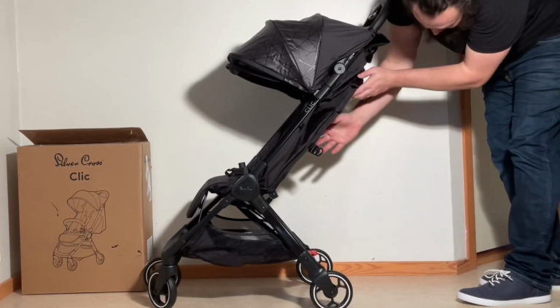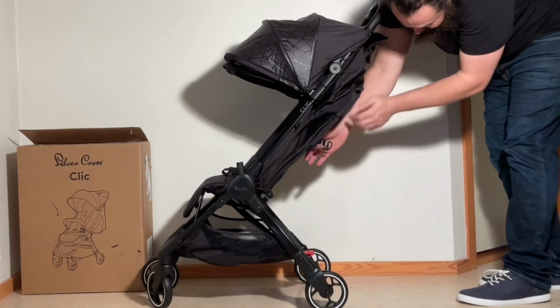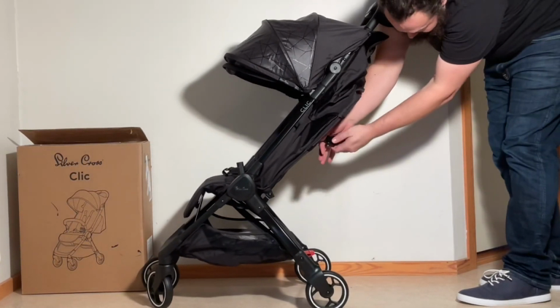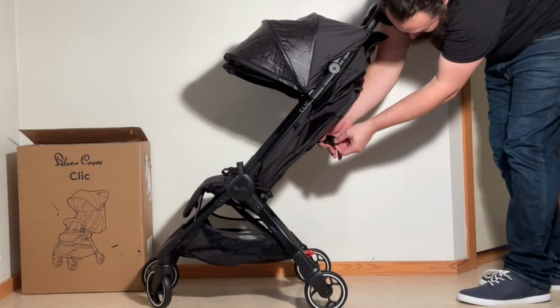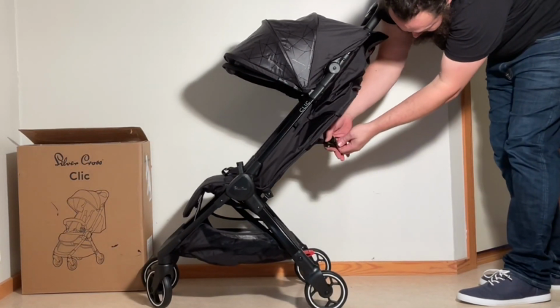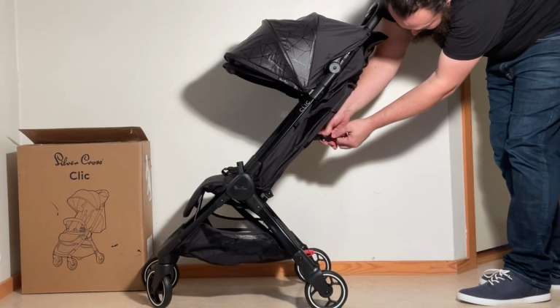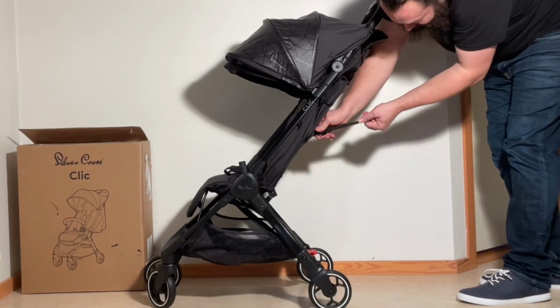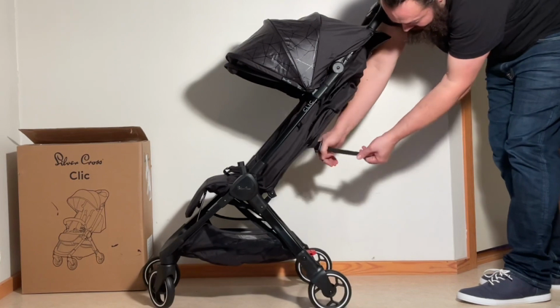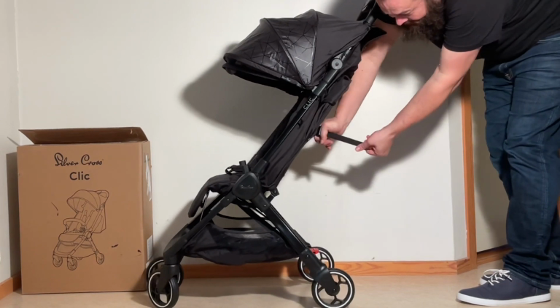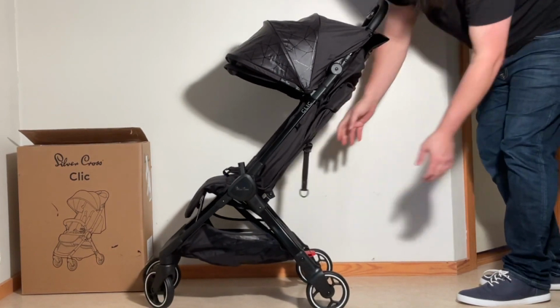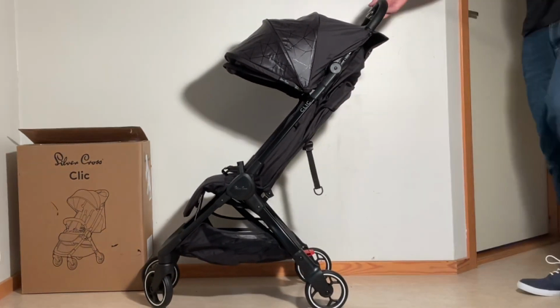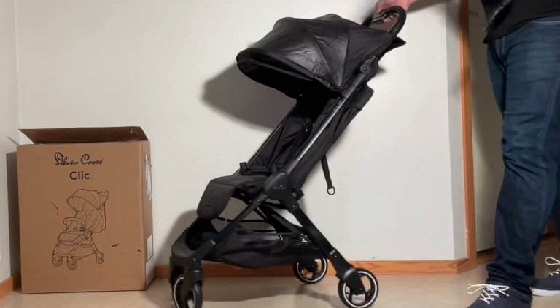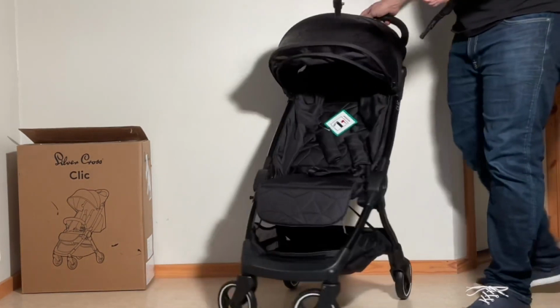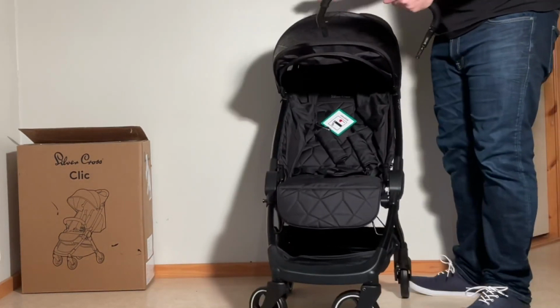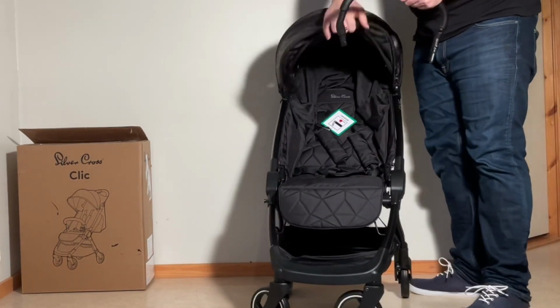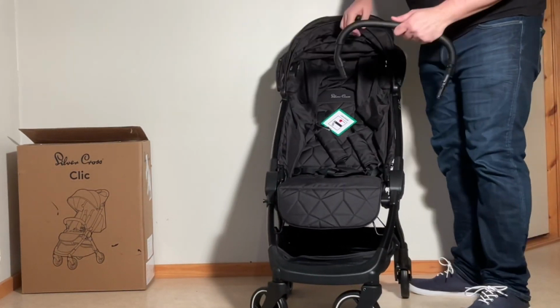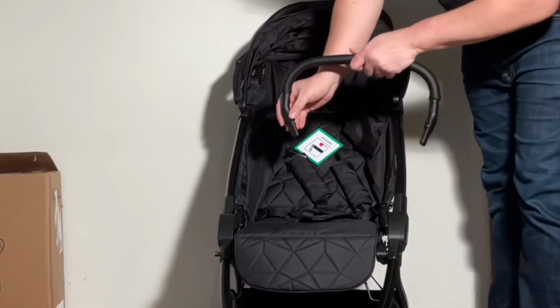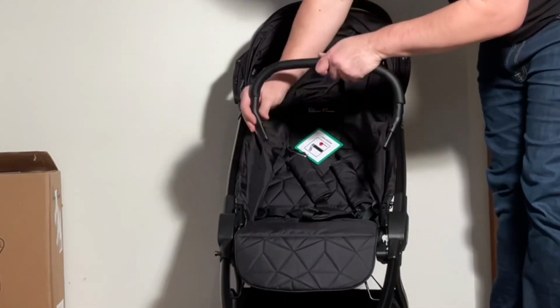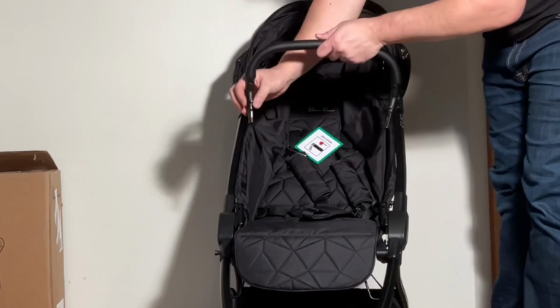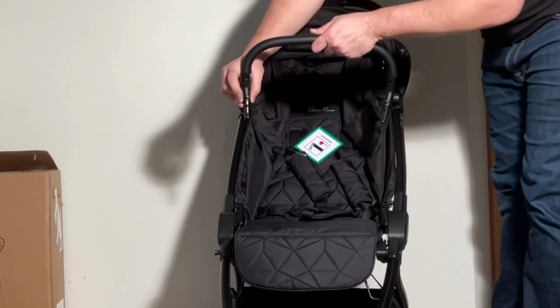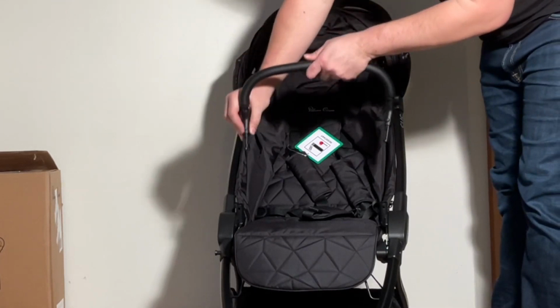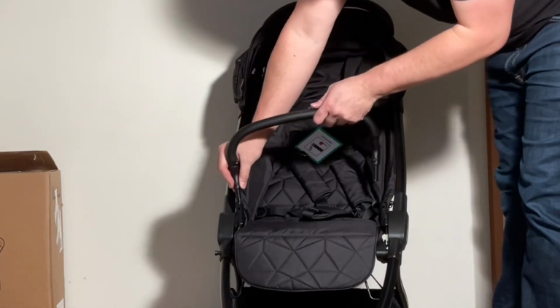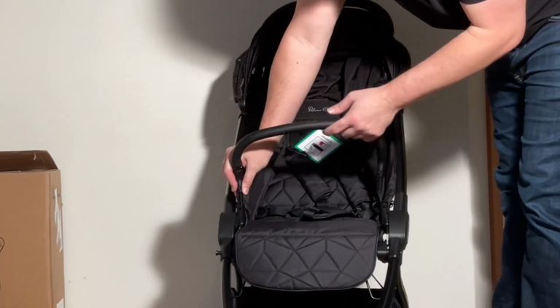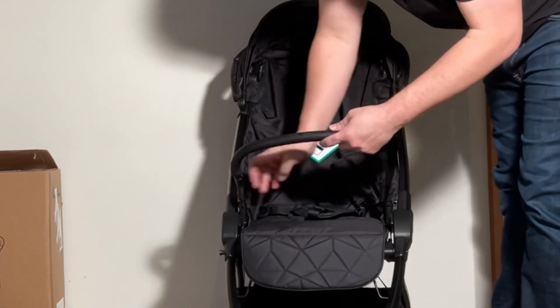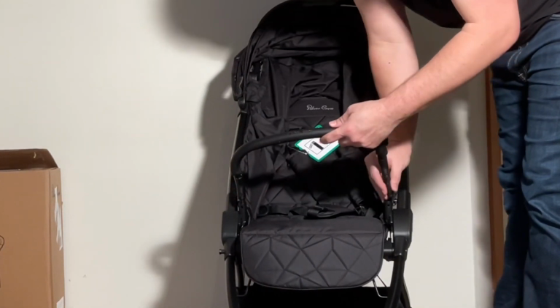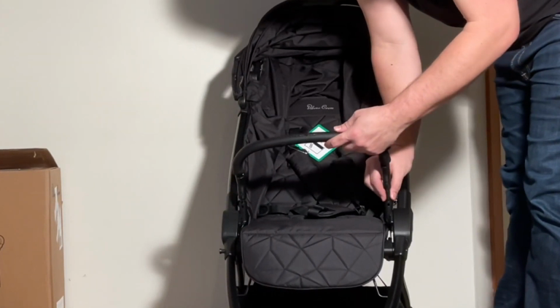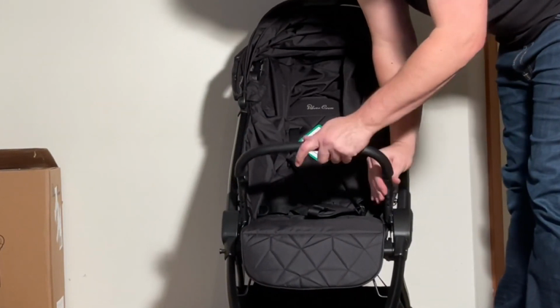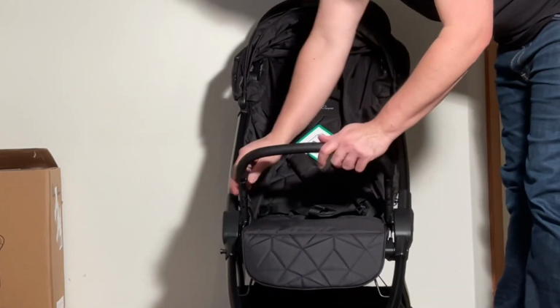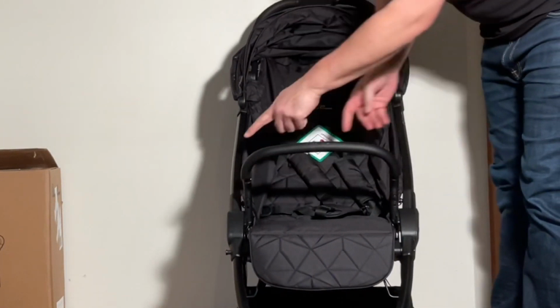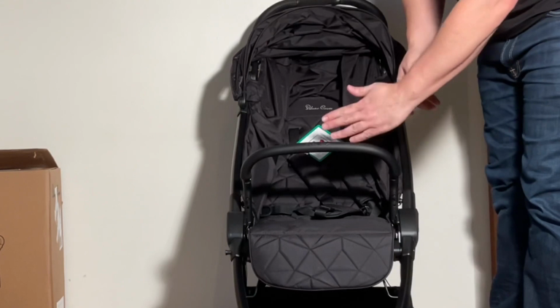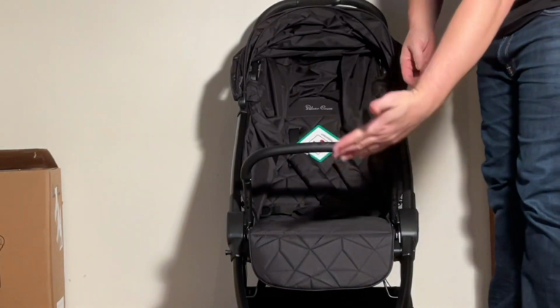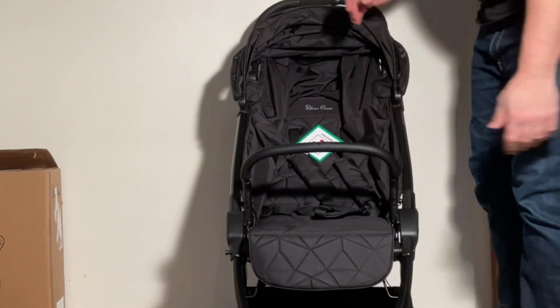Then I'm just going to adjust the seat here real quick, and we can pop the bumper bar into place. These button sides are going to go facing outwards, so that the whole bumper bar is sort of curved outwards.